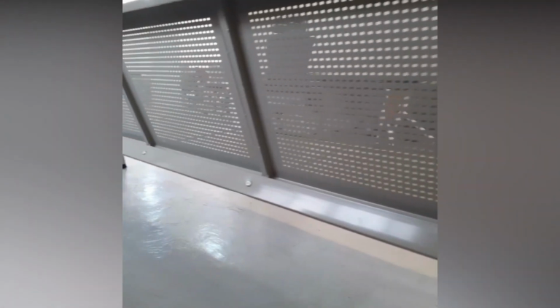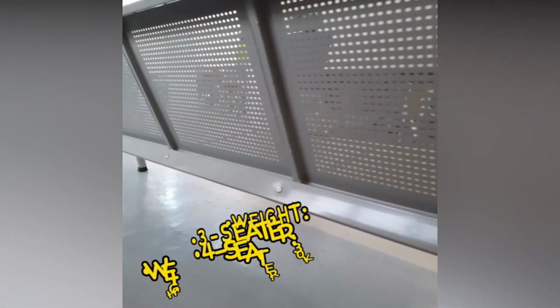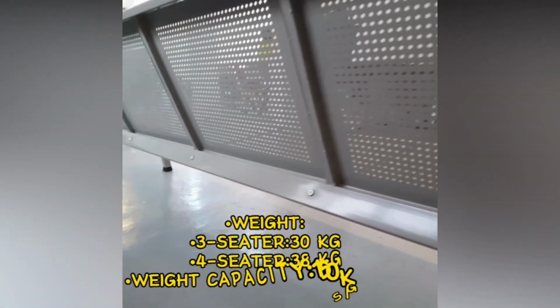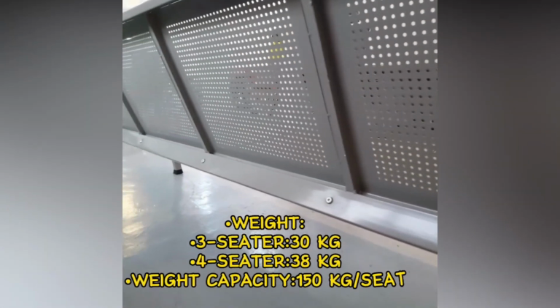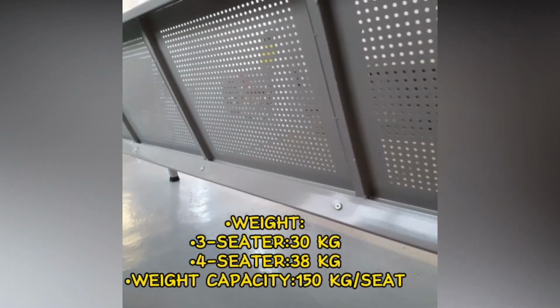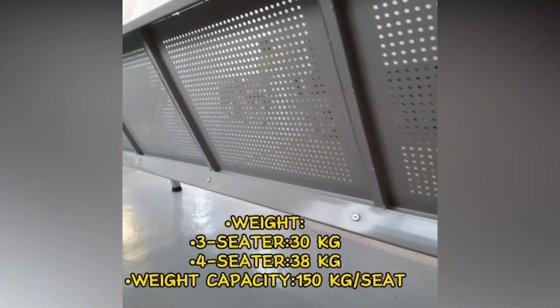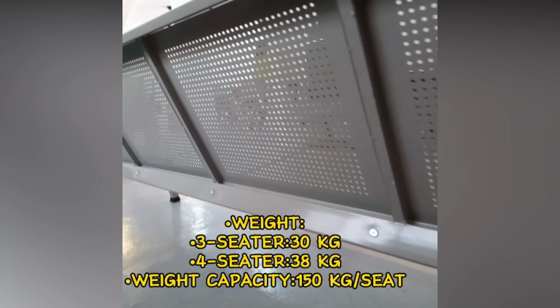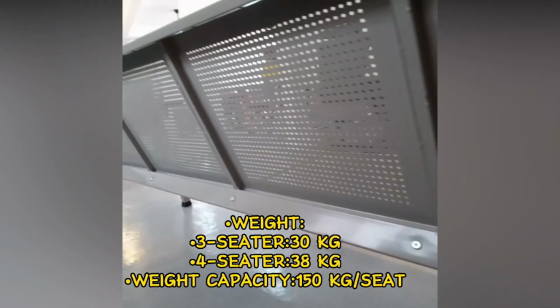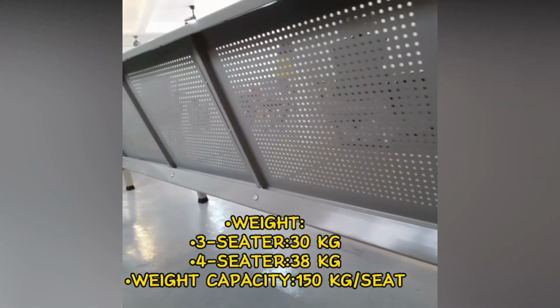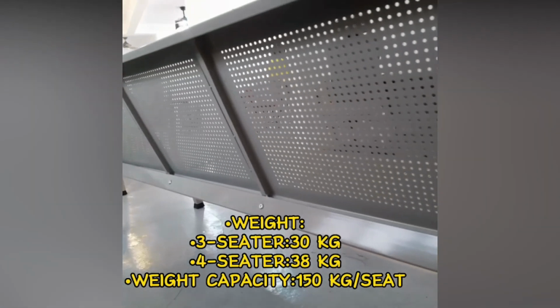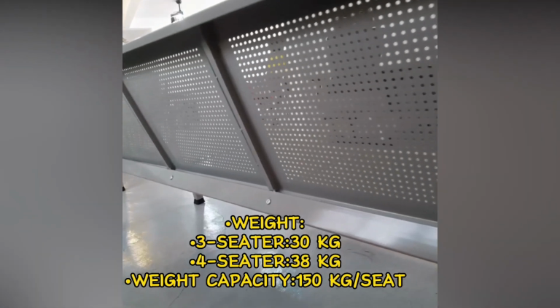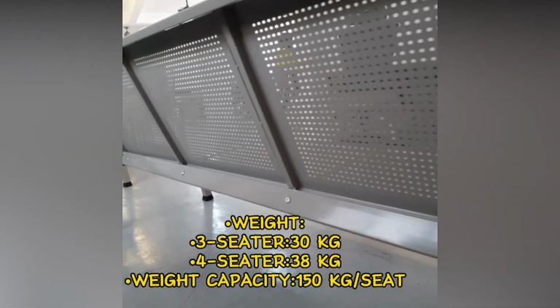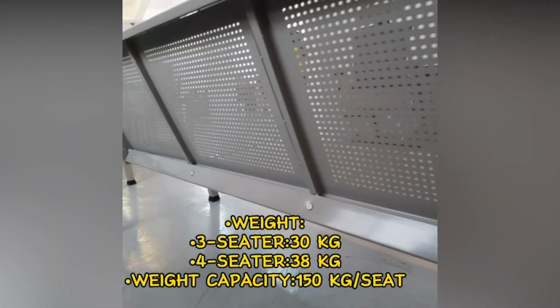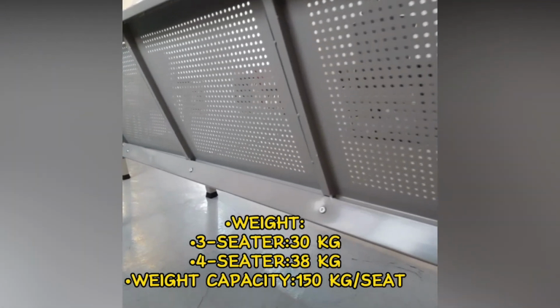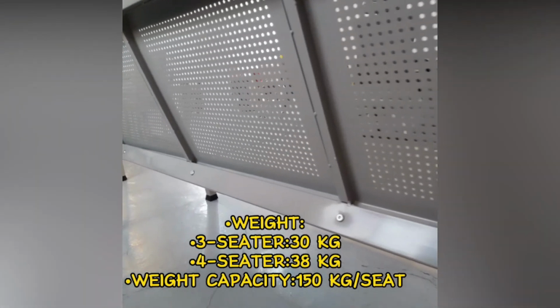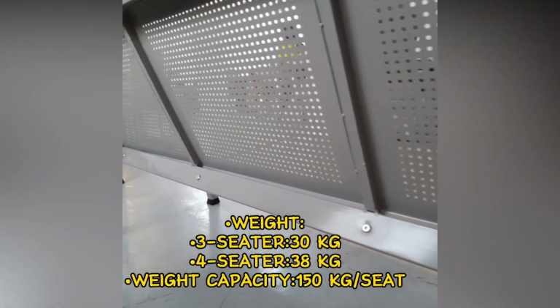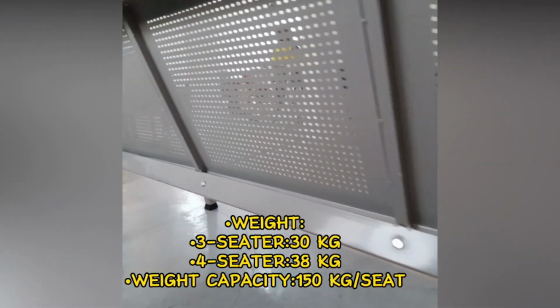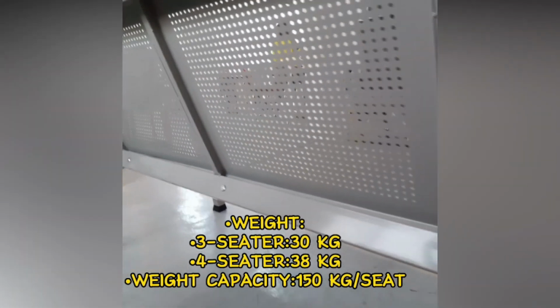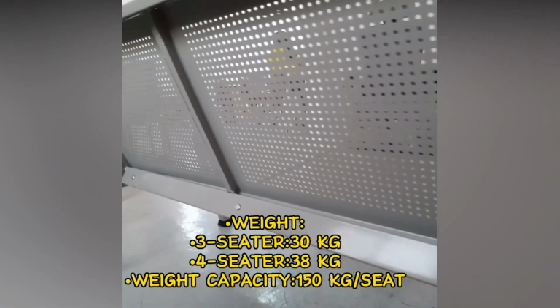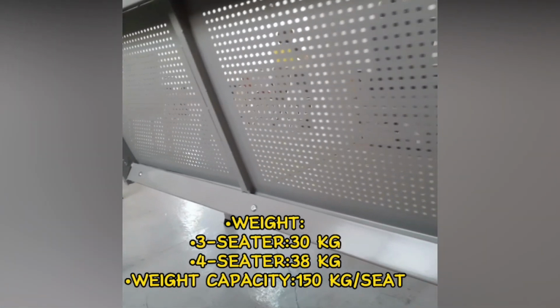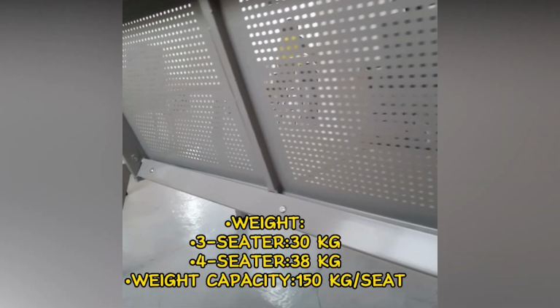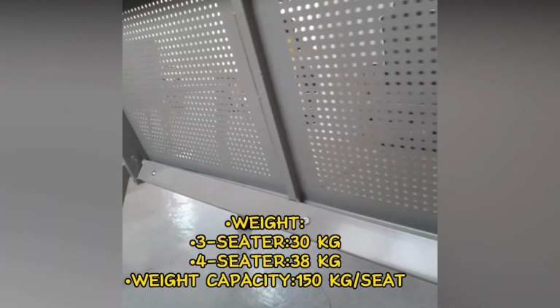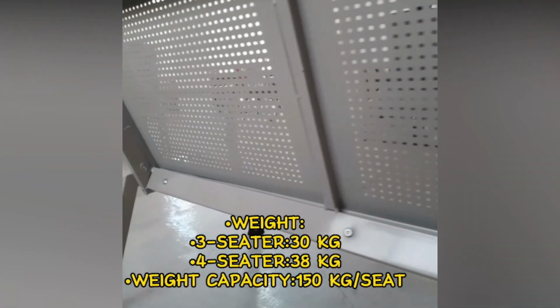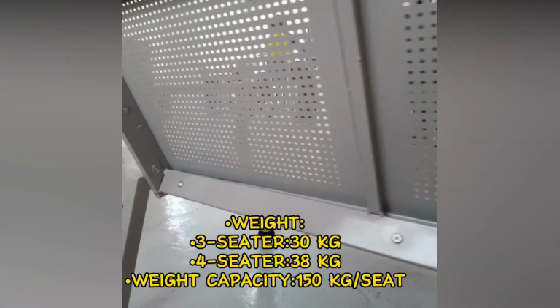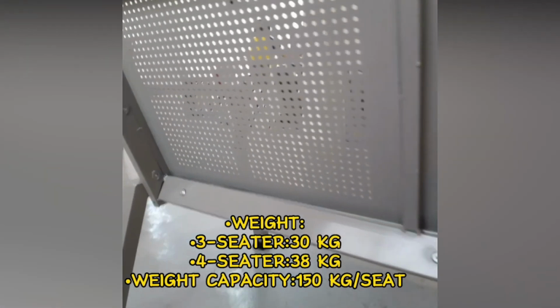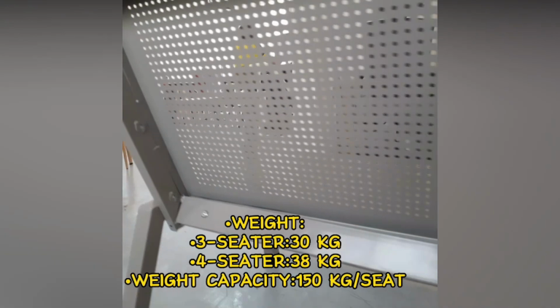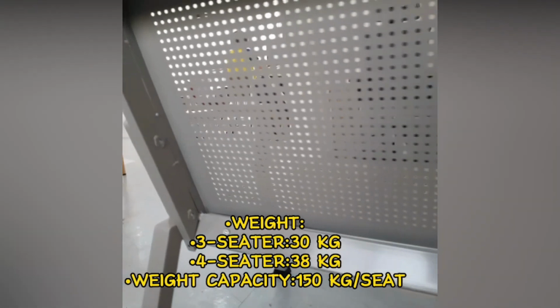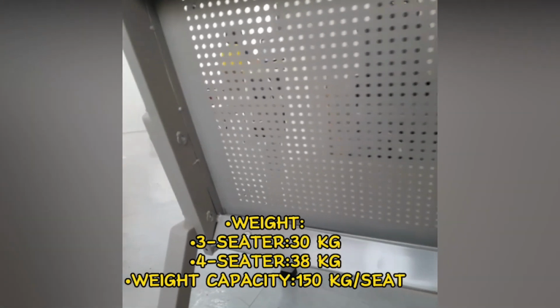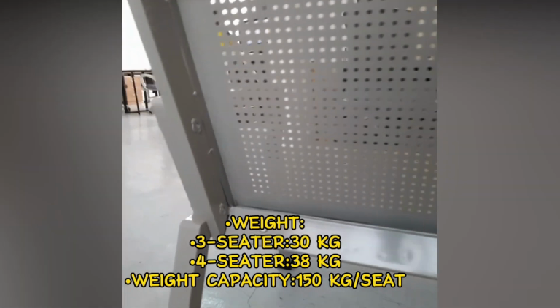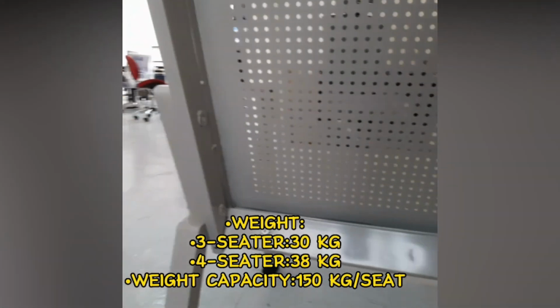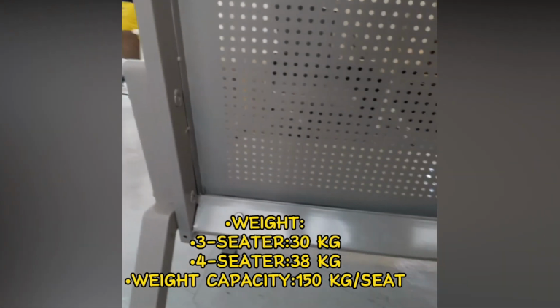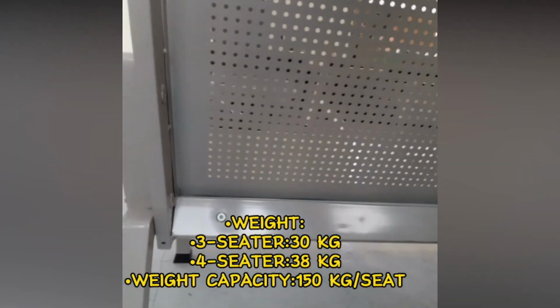Weight: Three Seater 30 kg, Four Seater 38 kg. Weight capacity: 150 kg per seat.